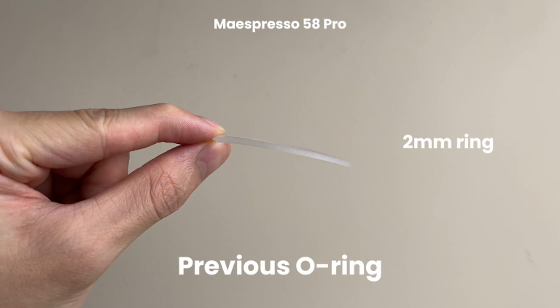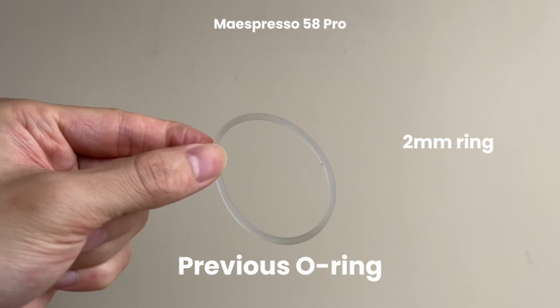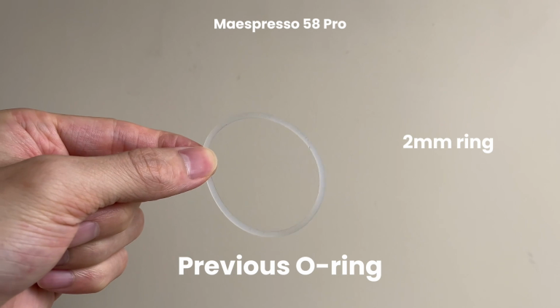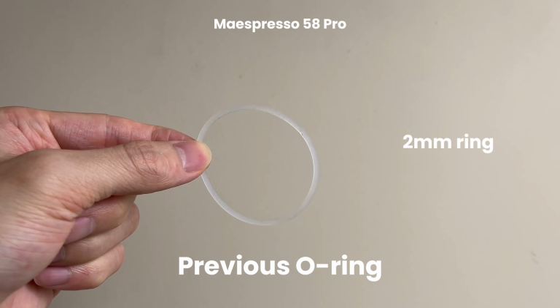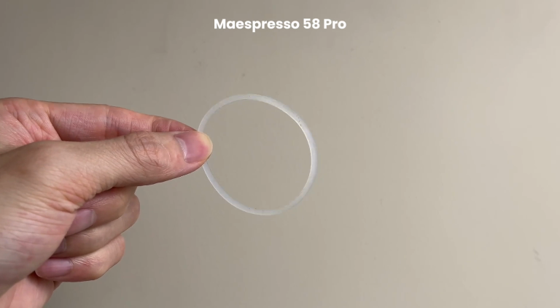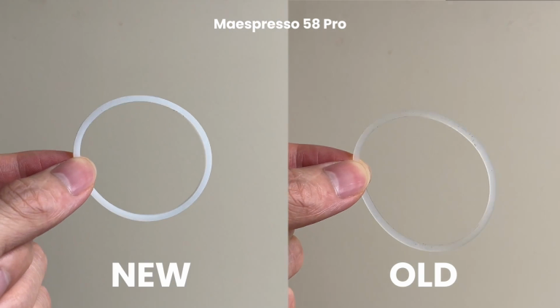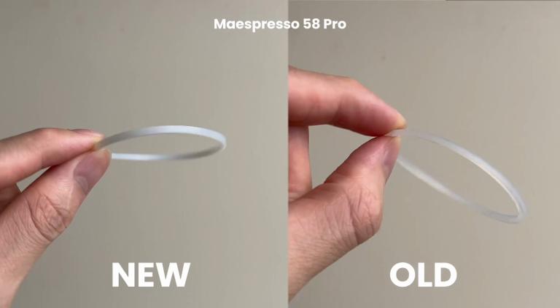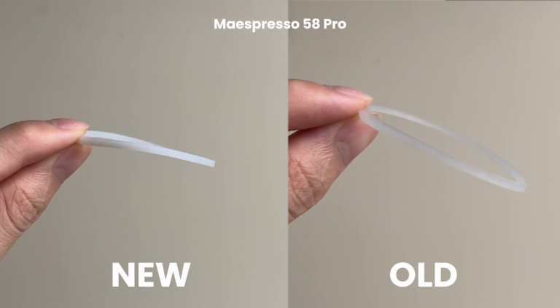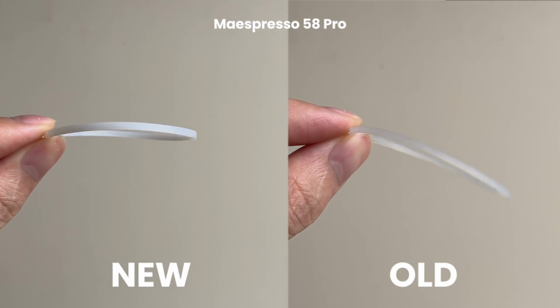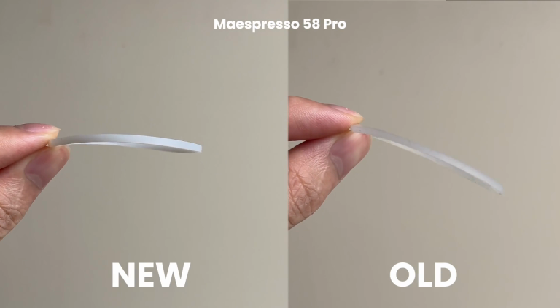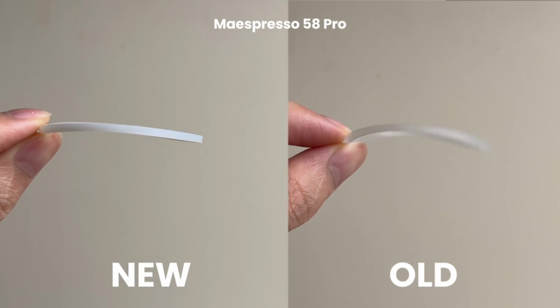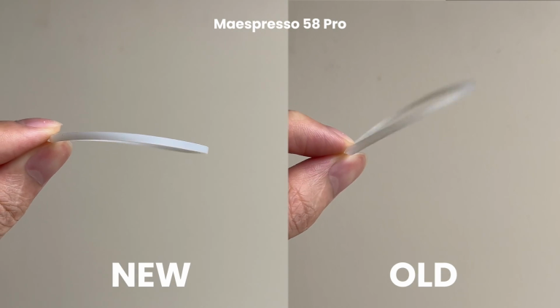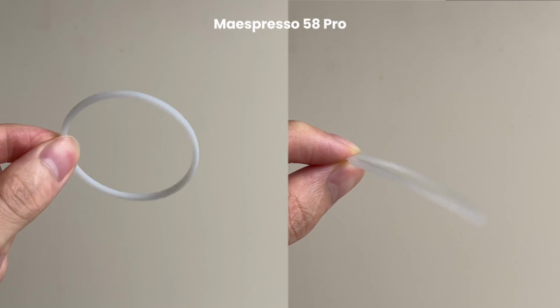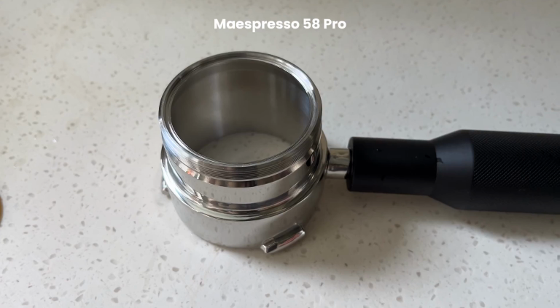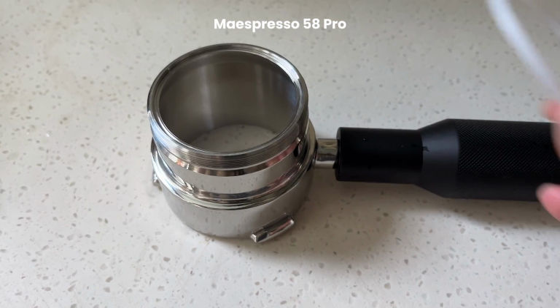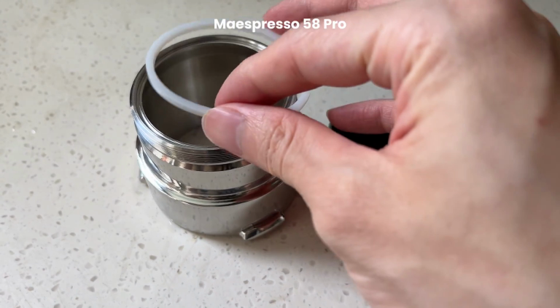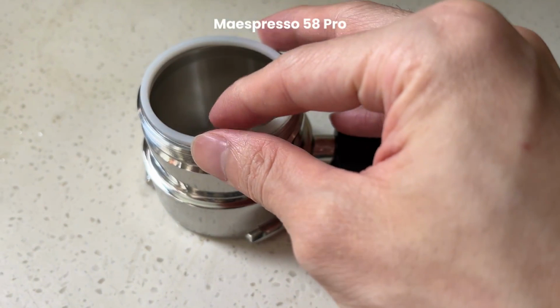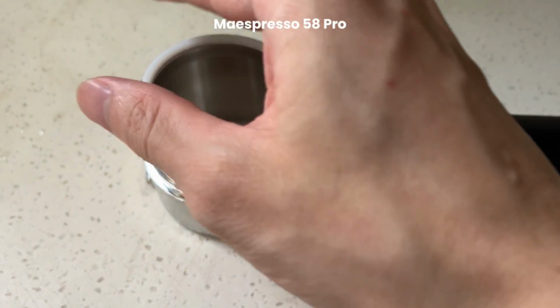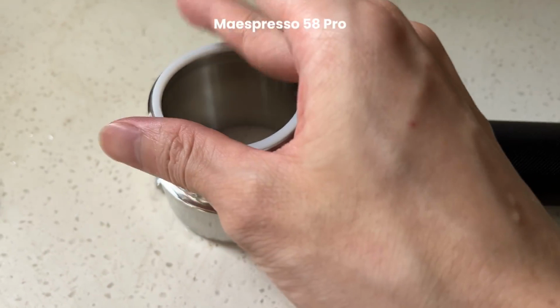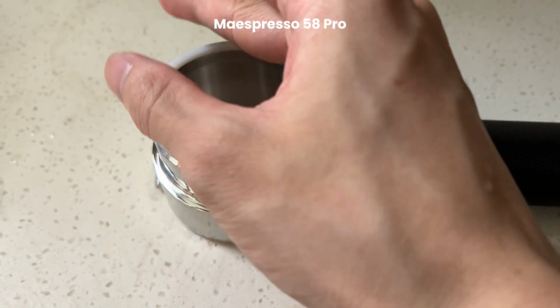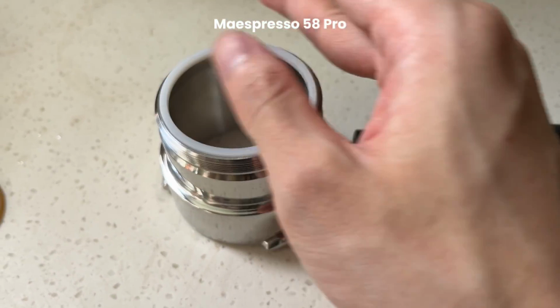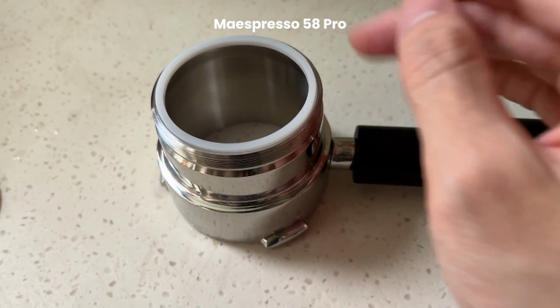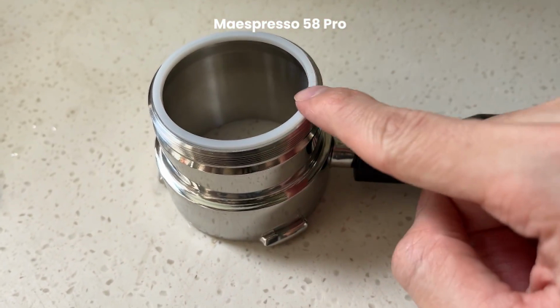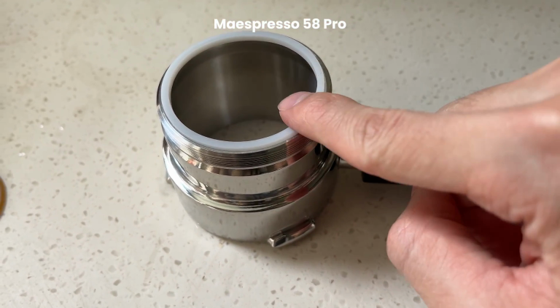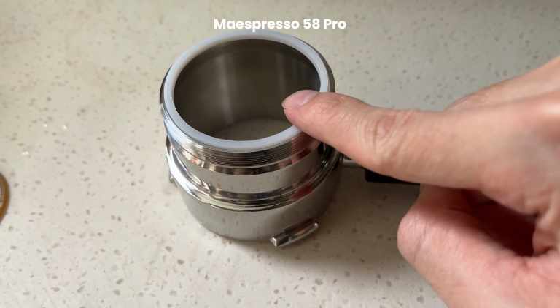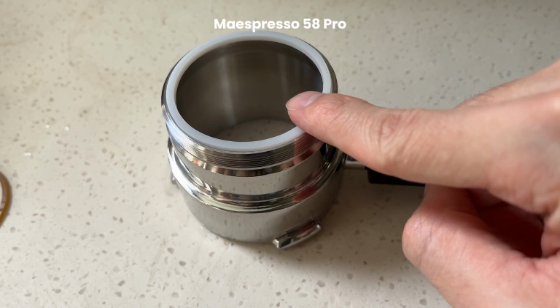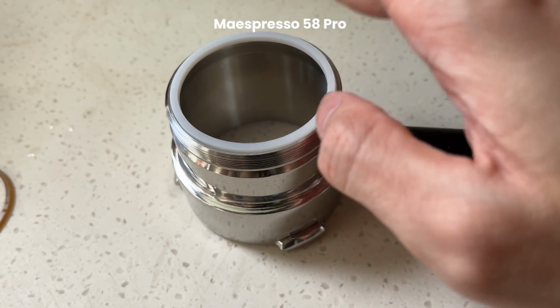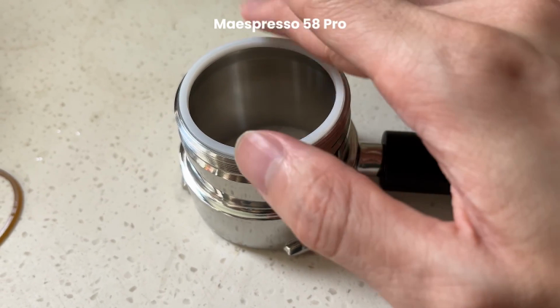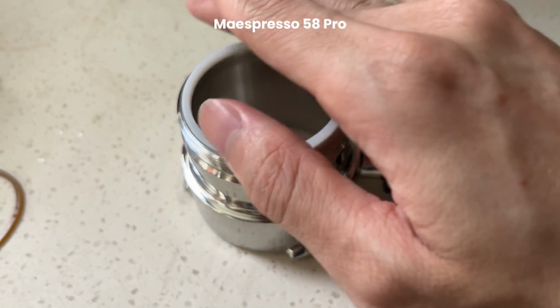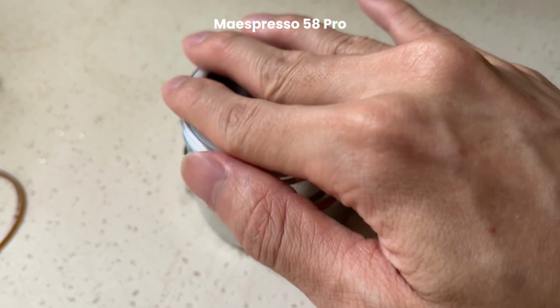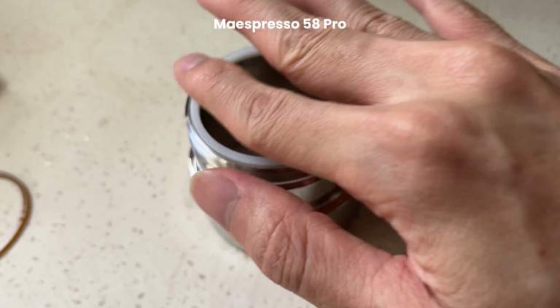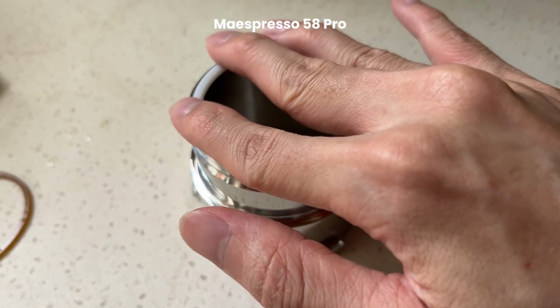You can see the difference between the two o-rings here. The new o-ring is now a snug fit for the portafilter. You can barely move the o-ring when it's sitting on the portafilter.